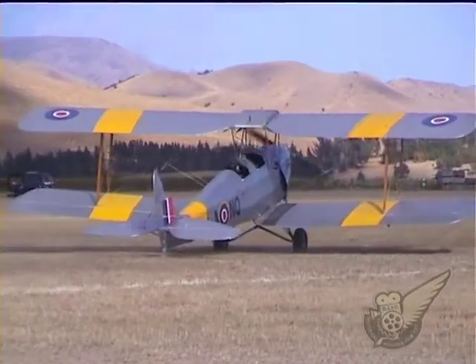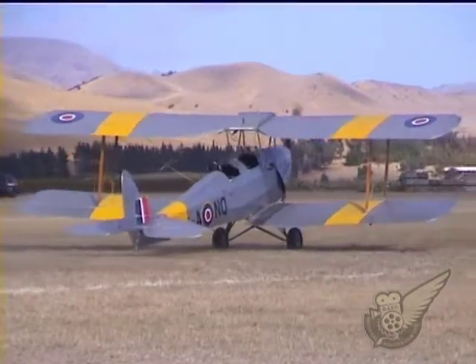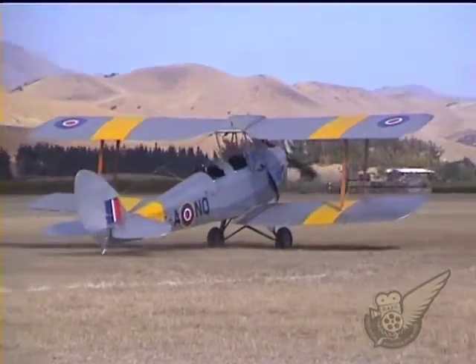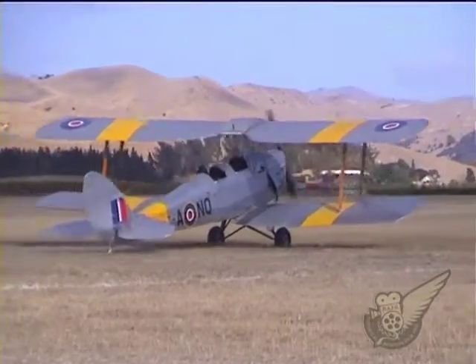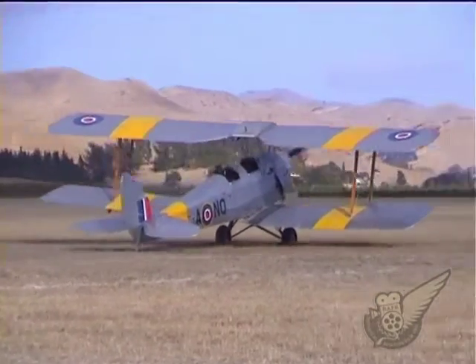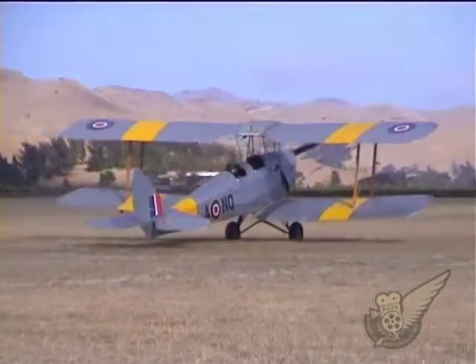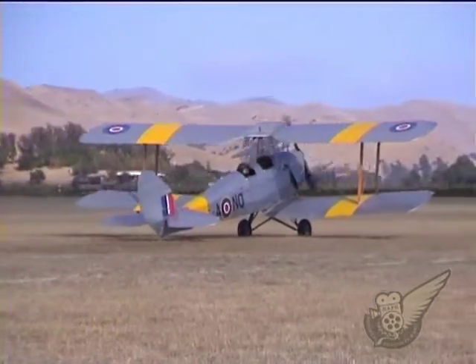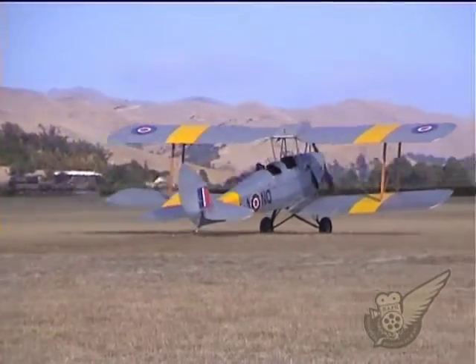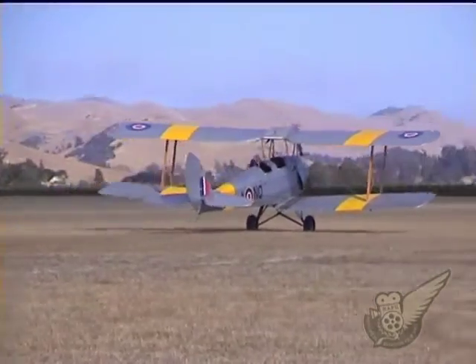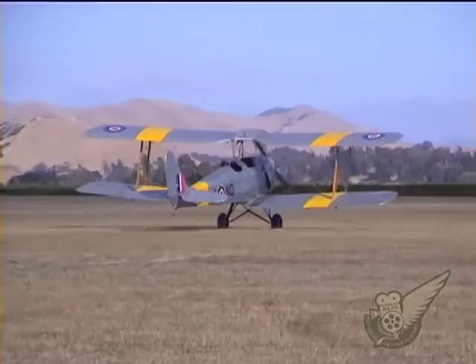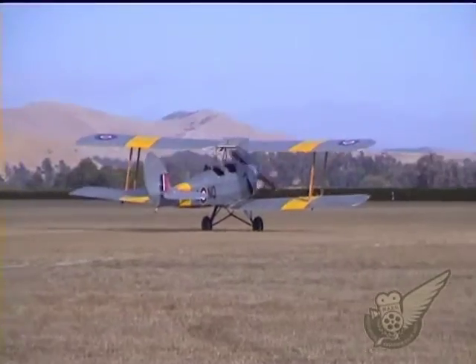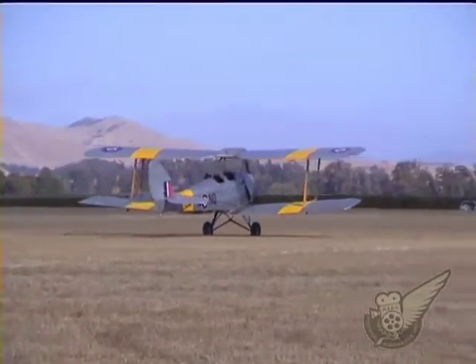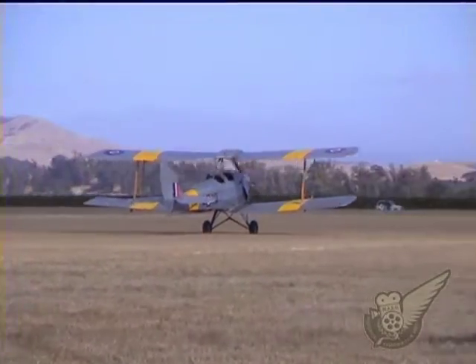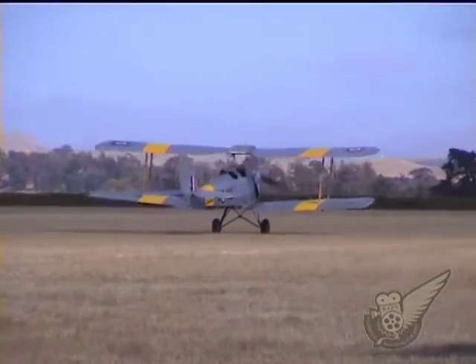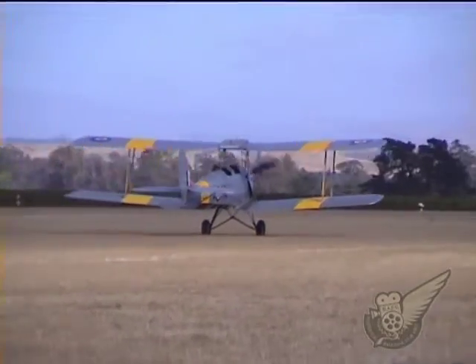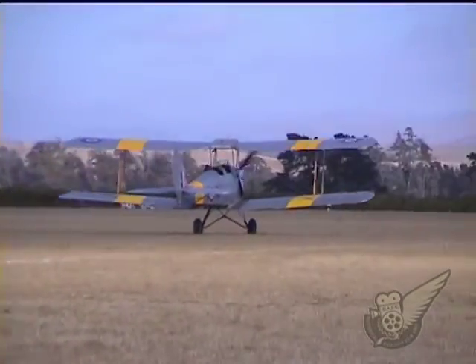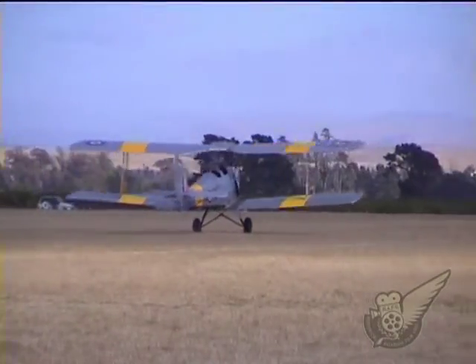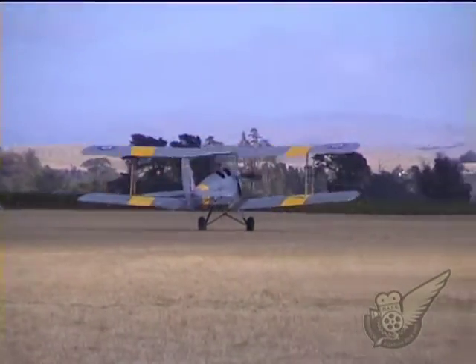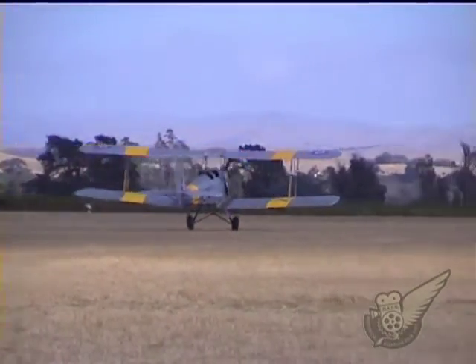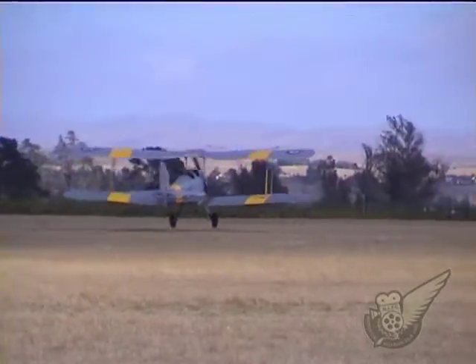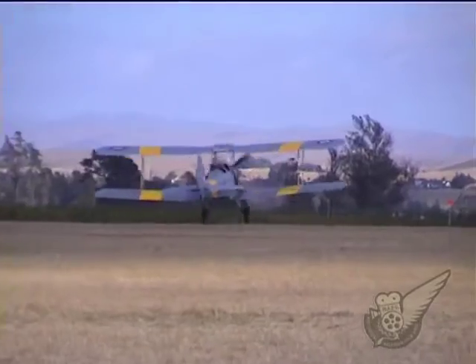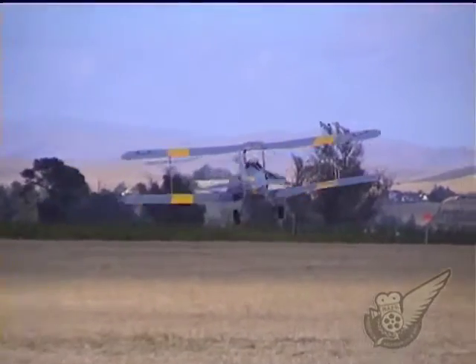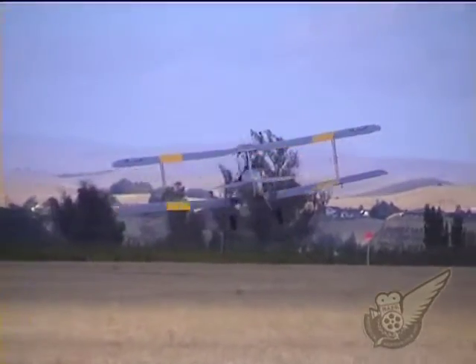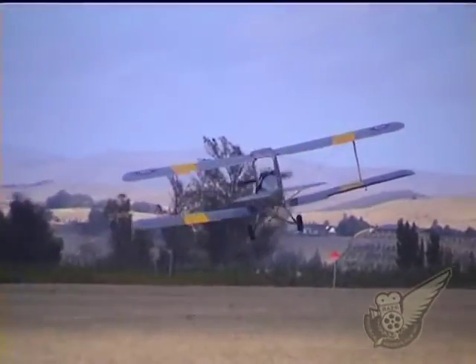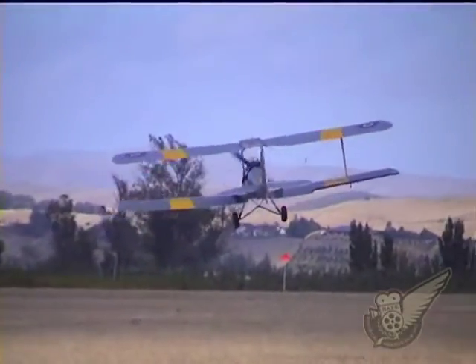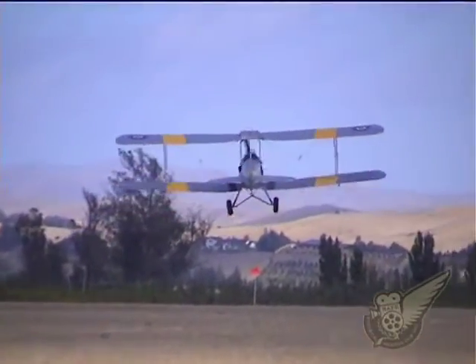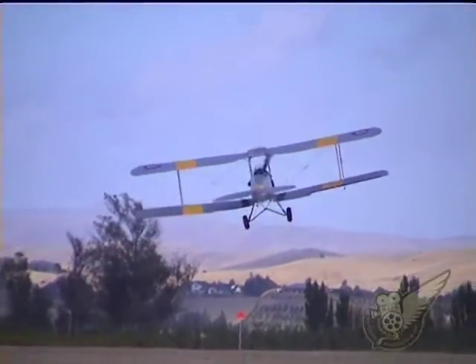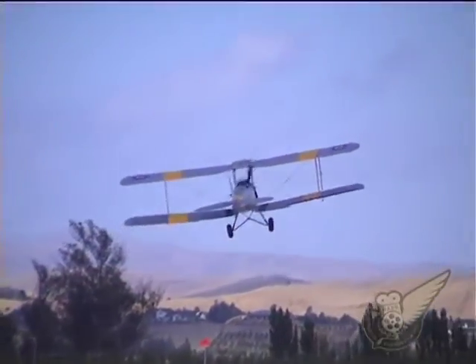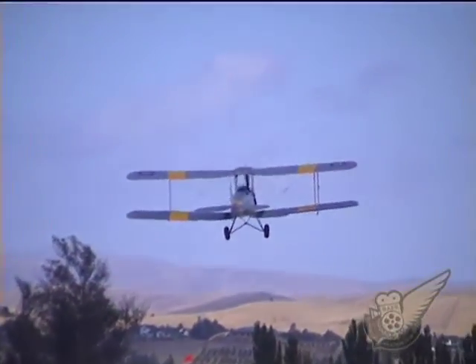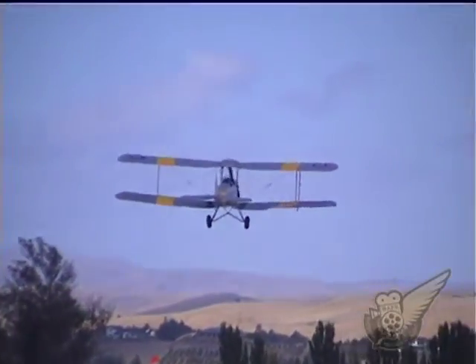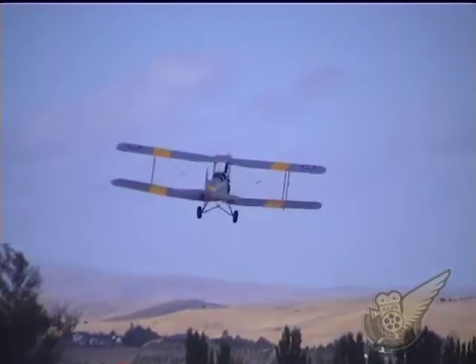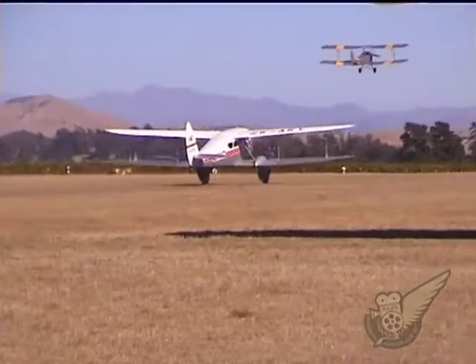The Tiger Moth first flew in 1931 and up until 1945 nearly 9,000 were built in many Commonwealth countries. Used as a basic trainer for pilots, no airshow in this part of the world would be complete without at least one Tiger.